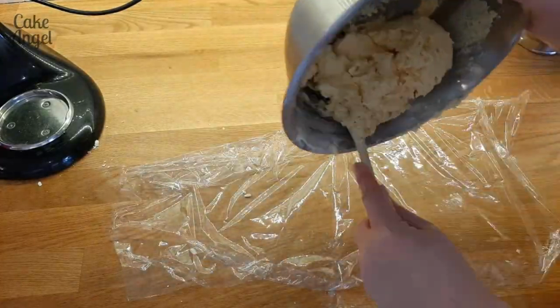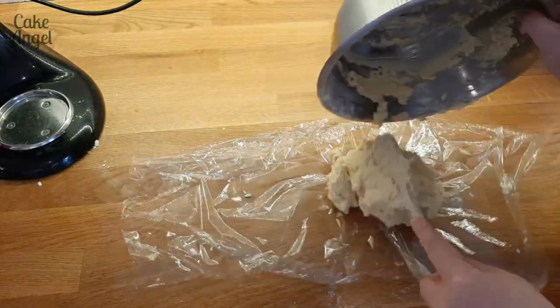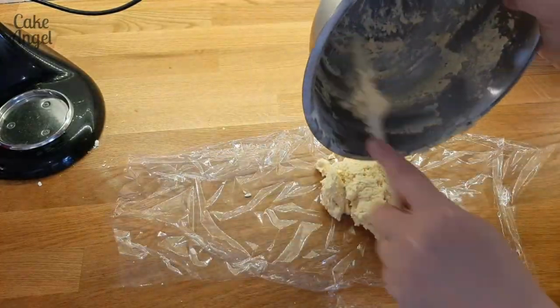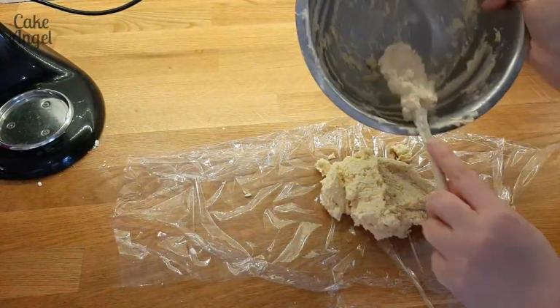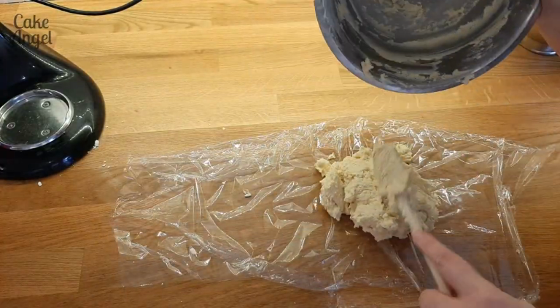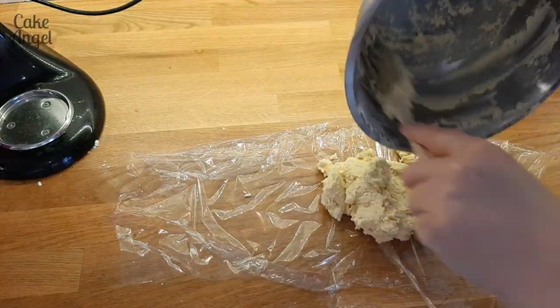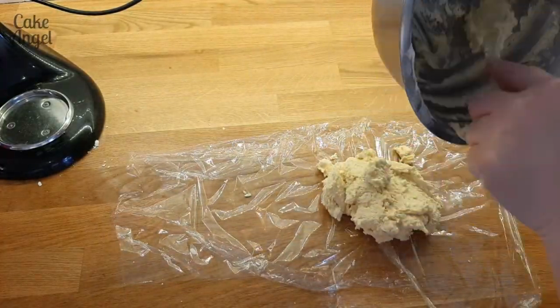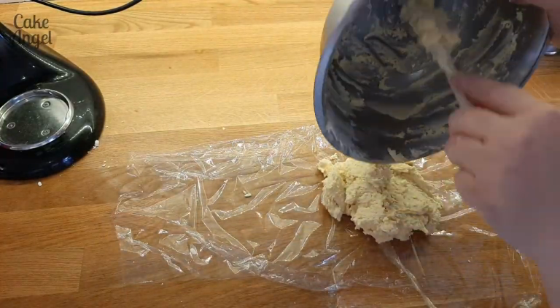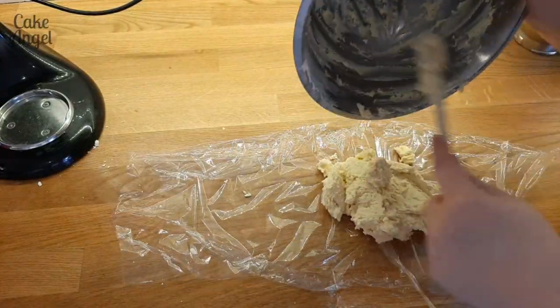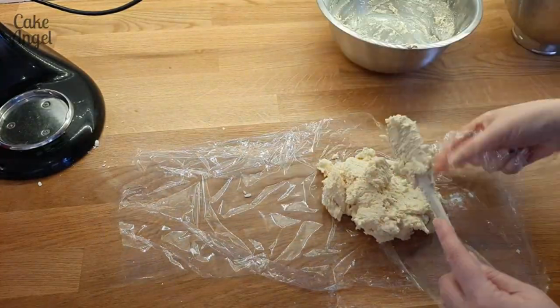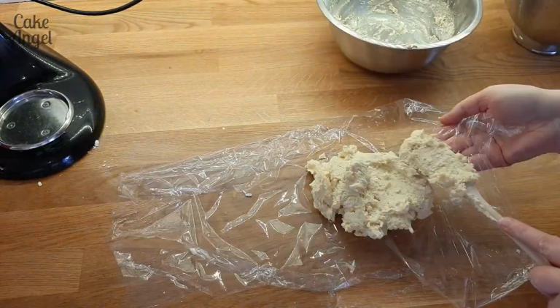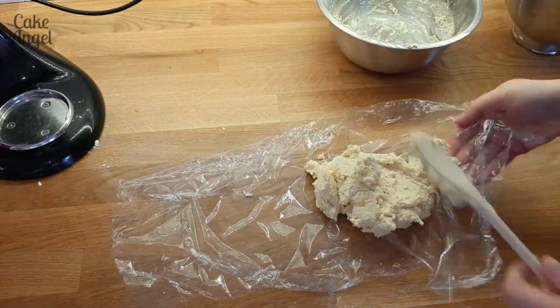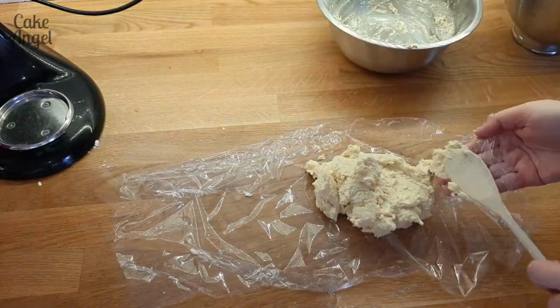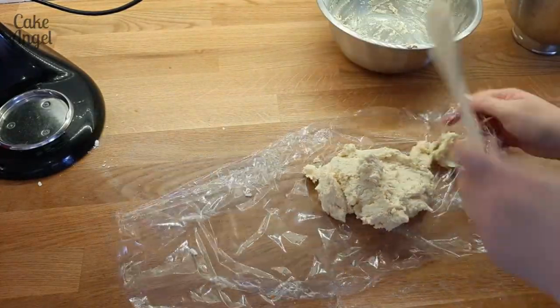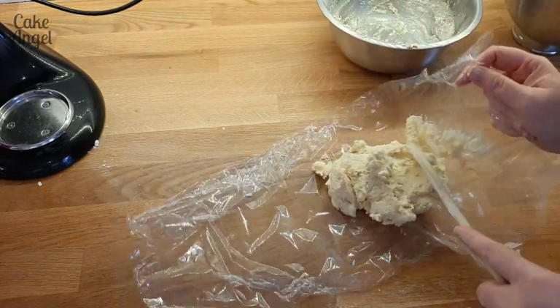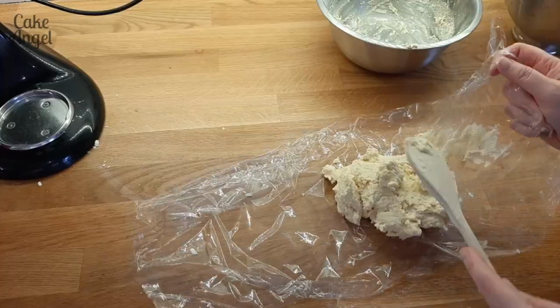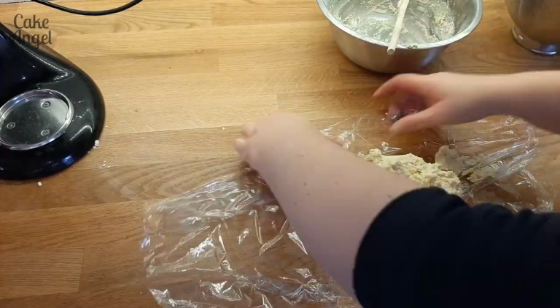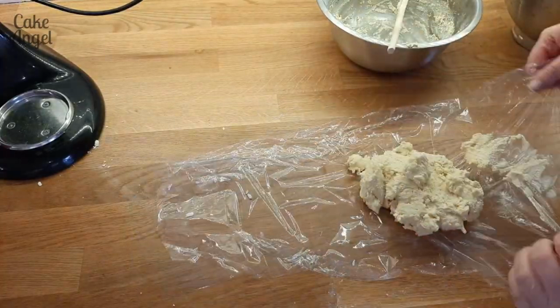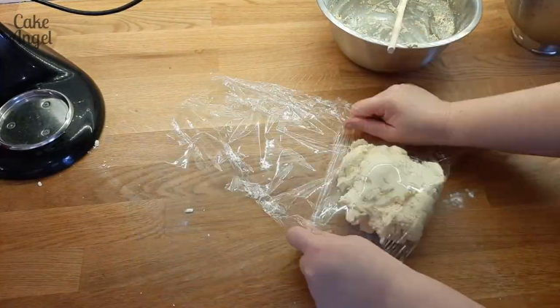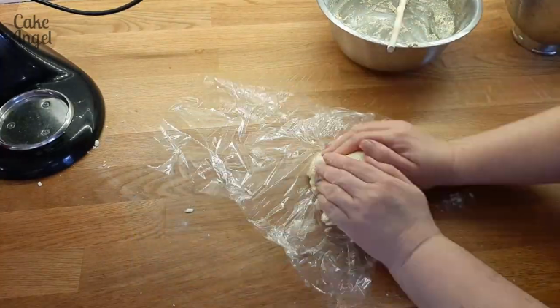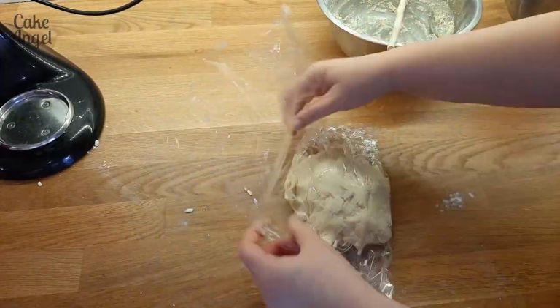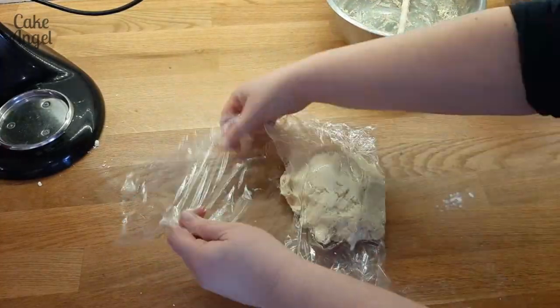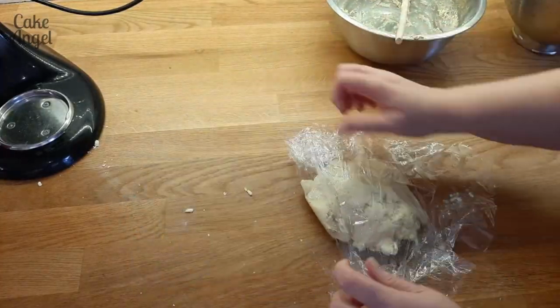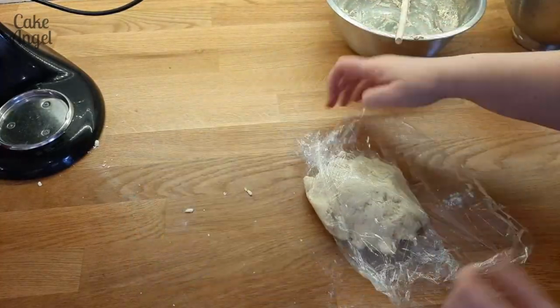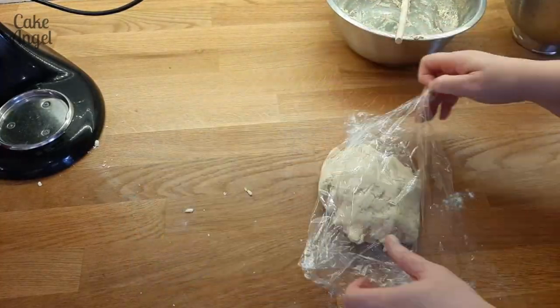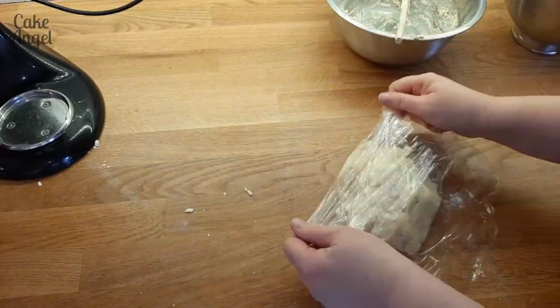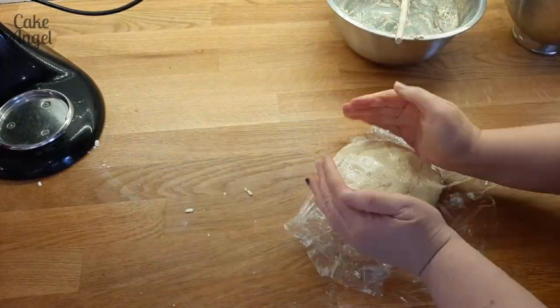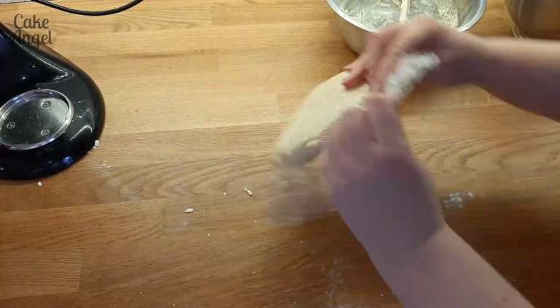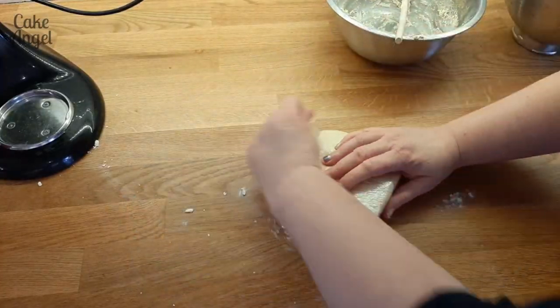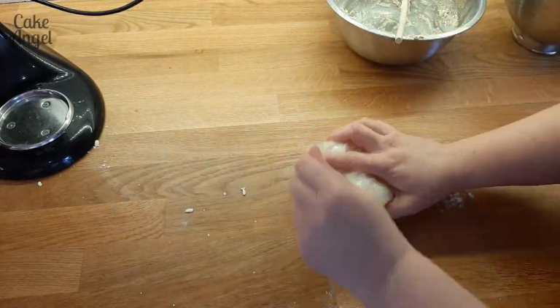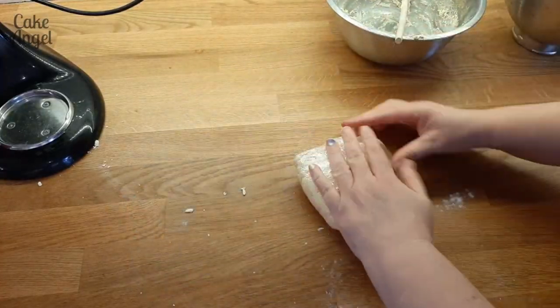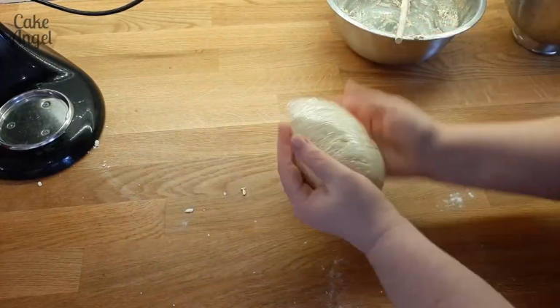Then we're going to add it to some plastic wrap and chill it in the fridge for an hour. Whilst it's doing that, let's get some tips from Prue for this week's technical.